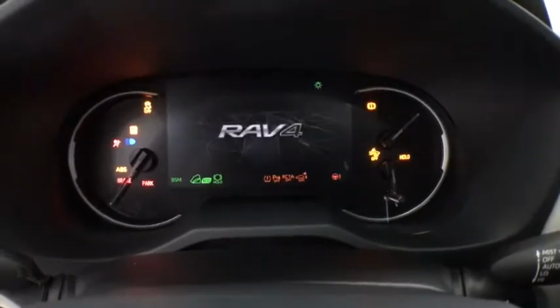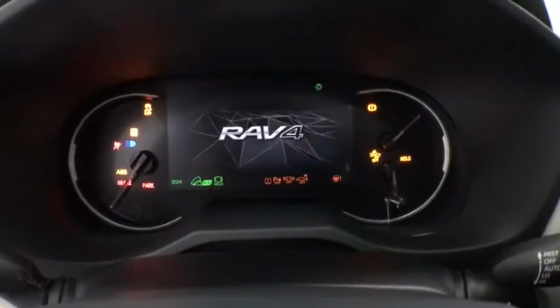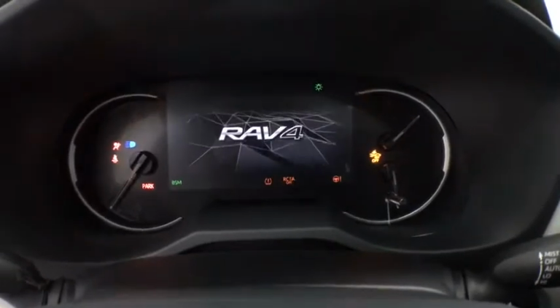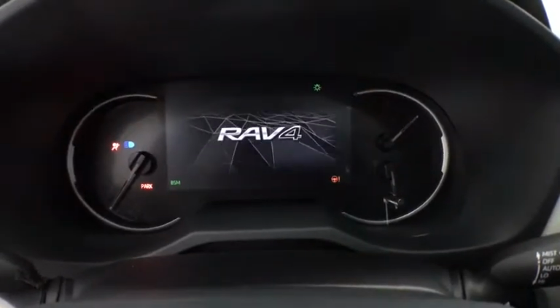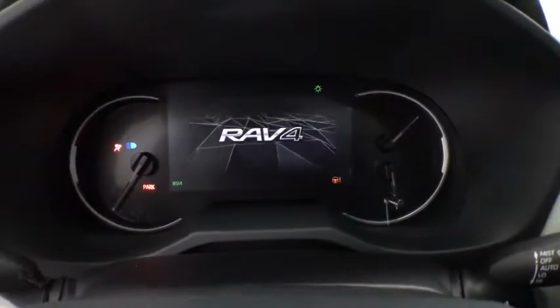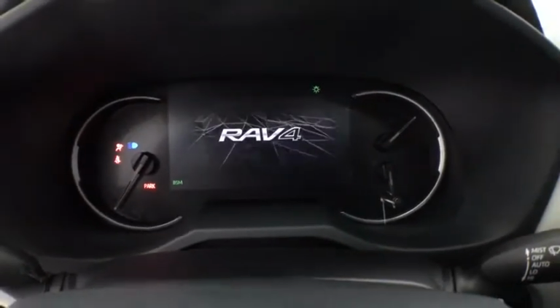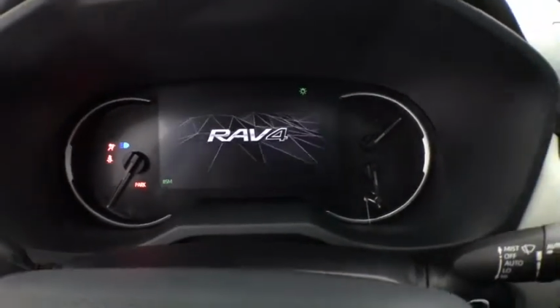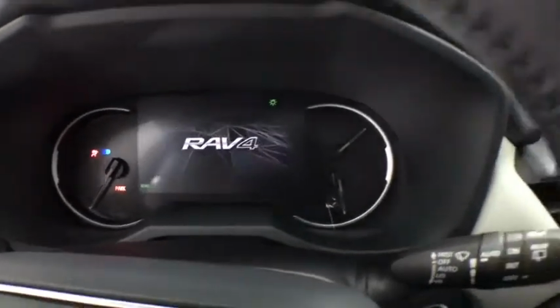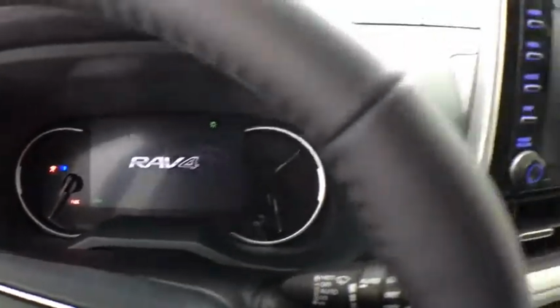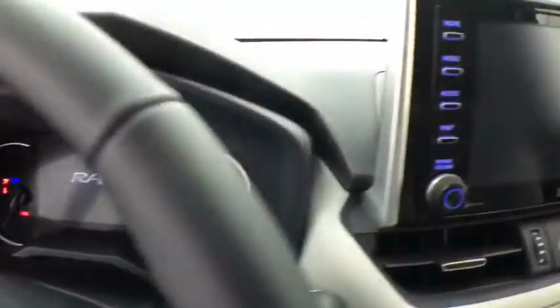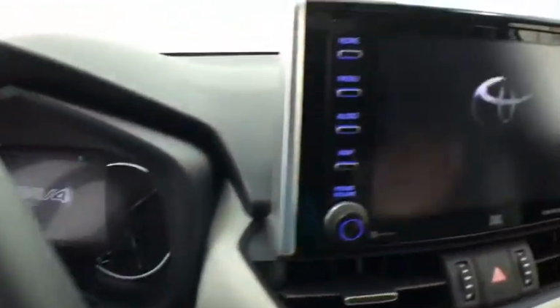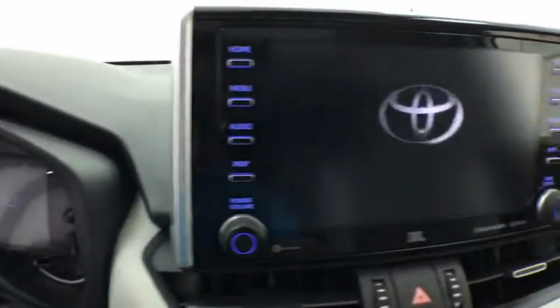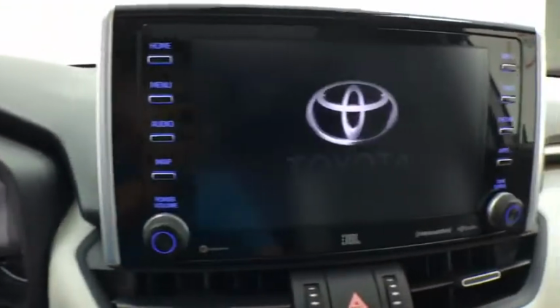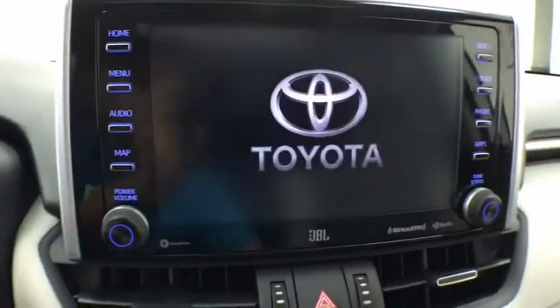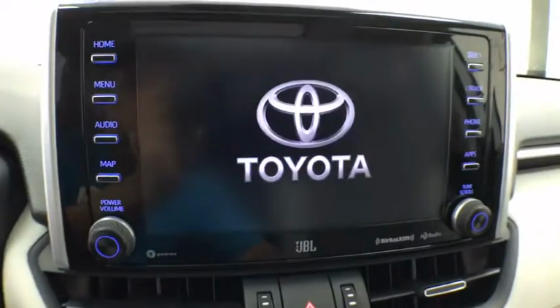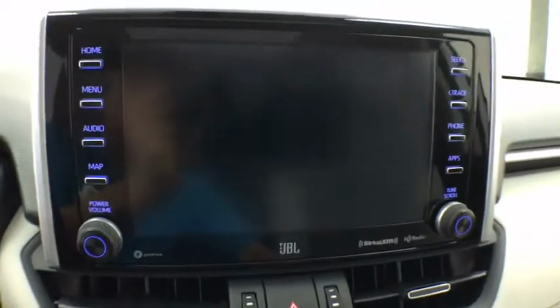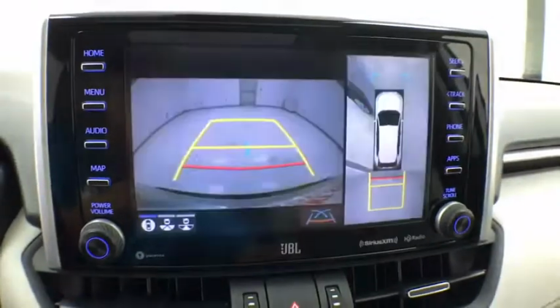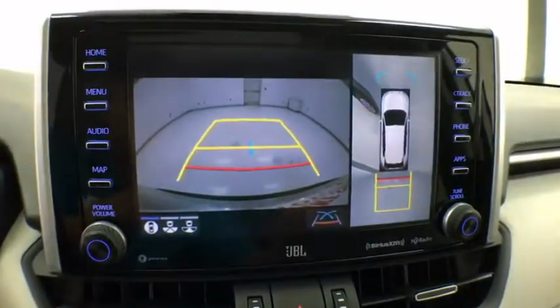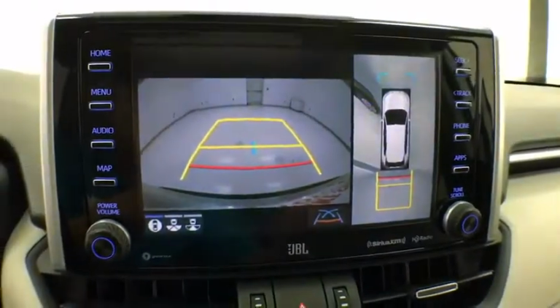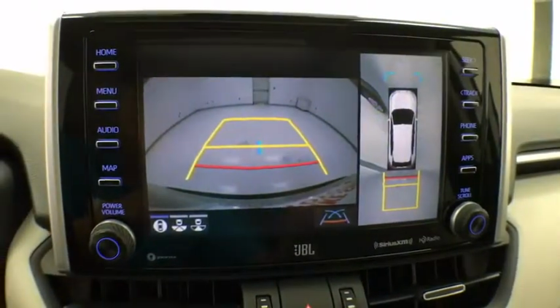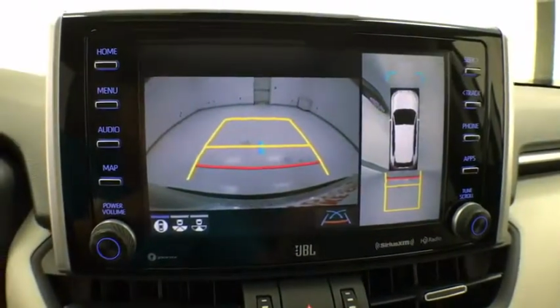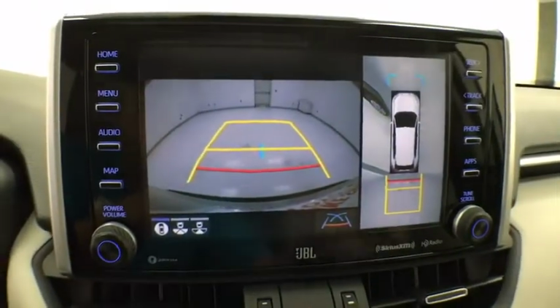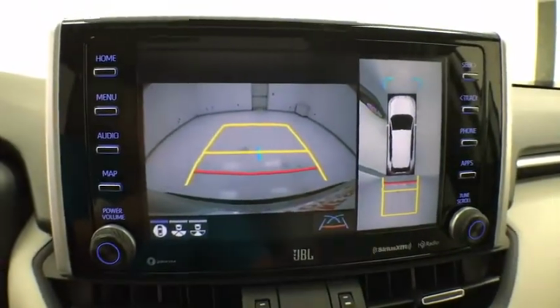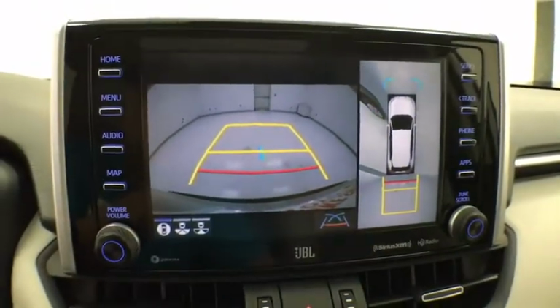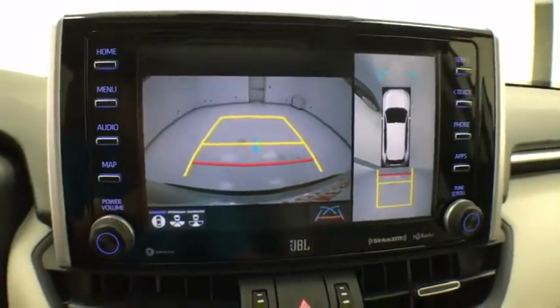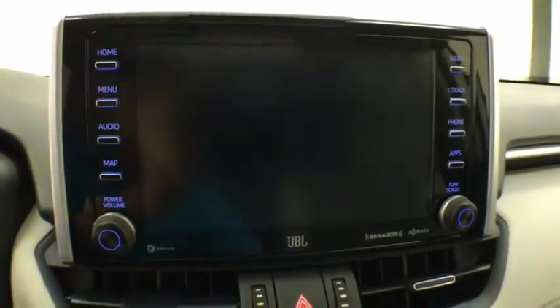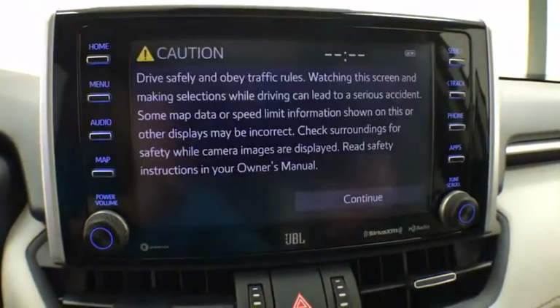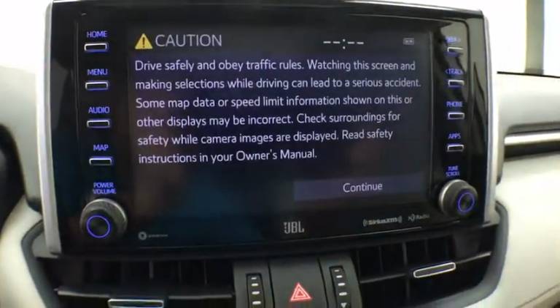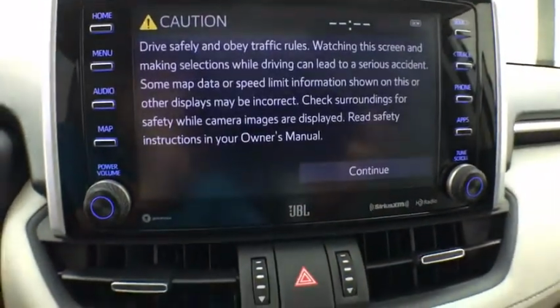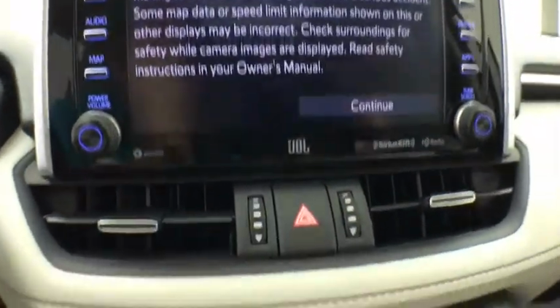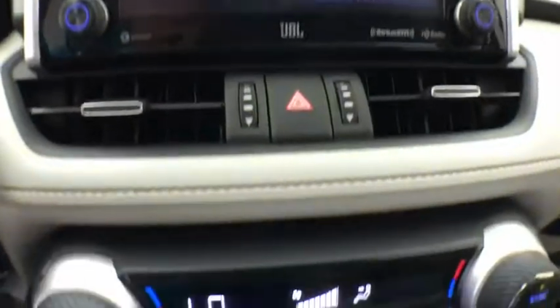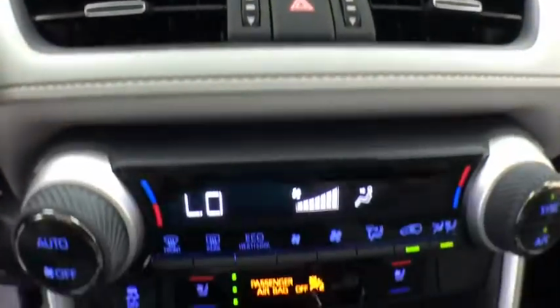Heated front seats, power windows, security system, rear window defroster, remote keyless entry, tachometer. This vehicle offers reliability and good looks at a great price.